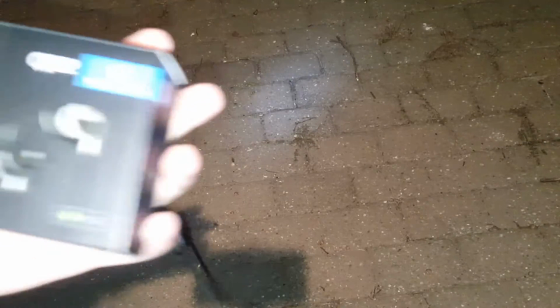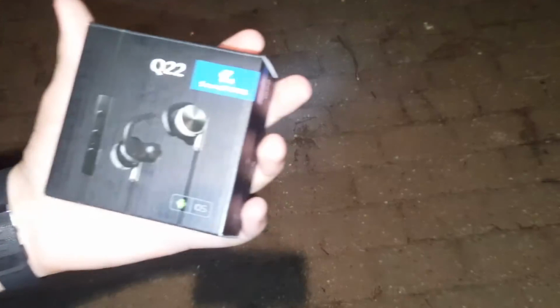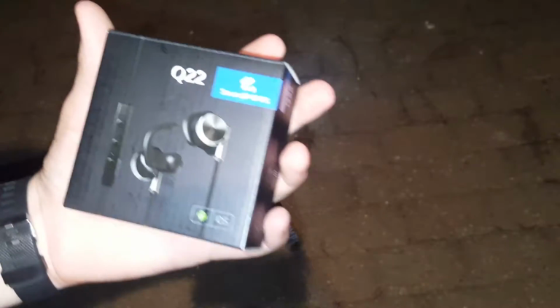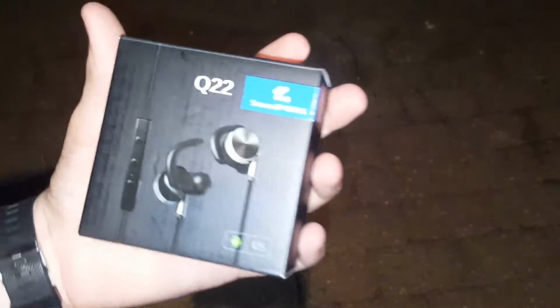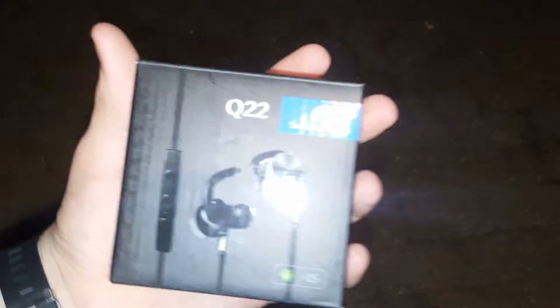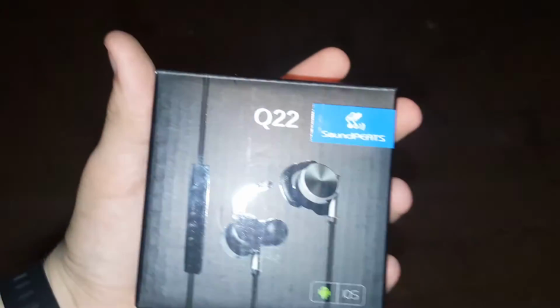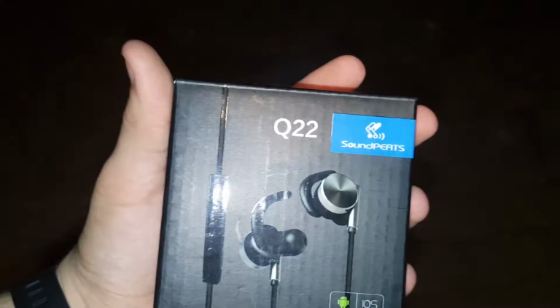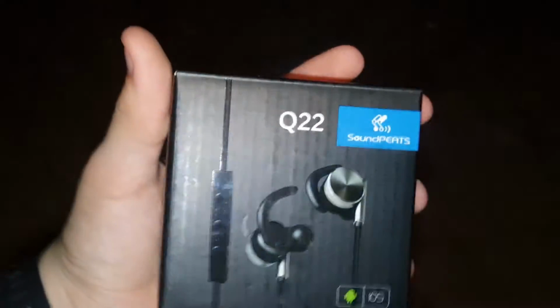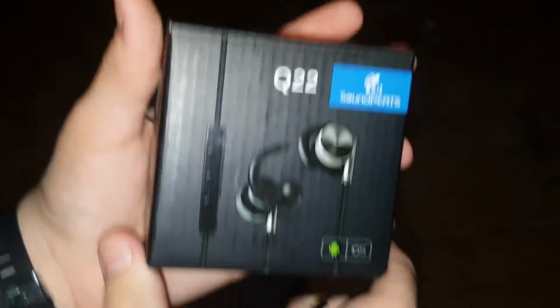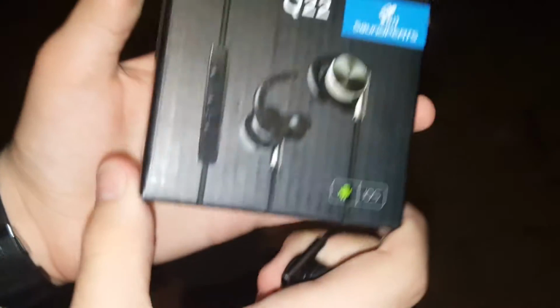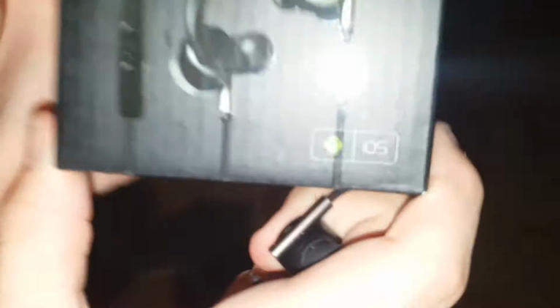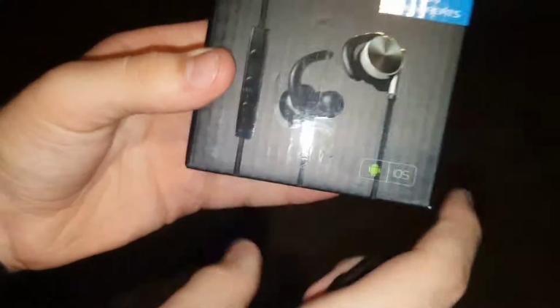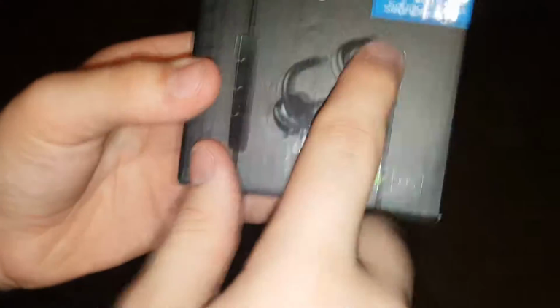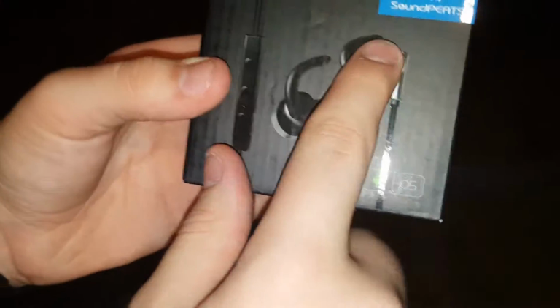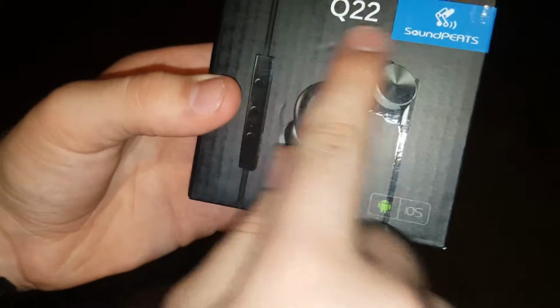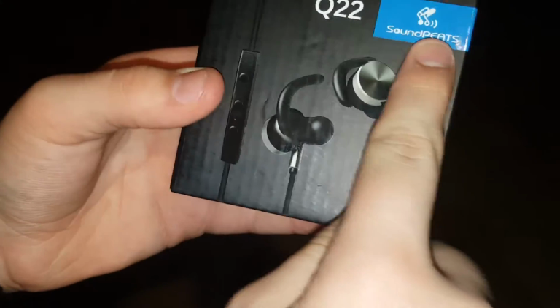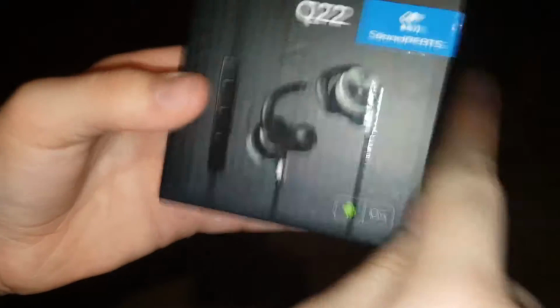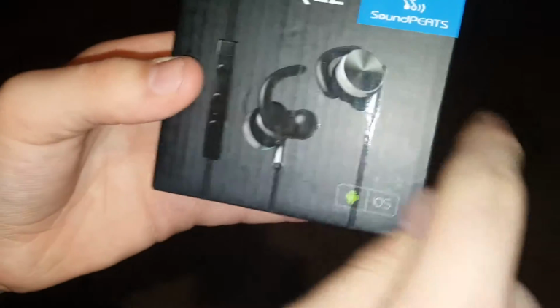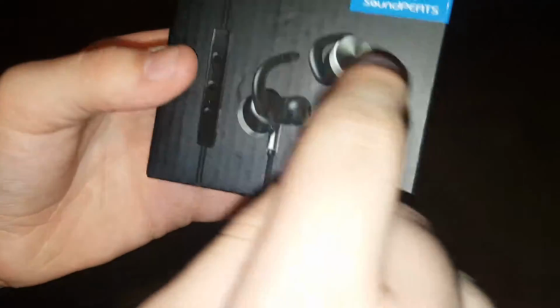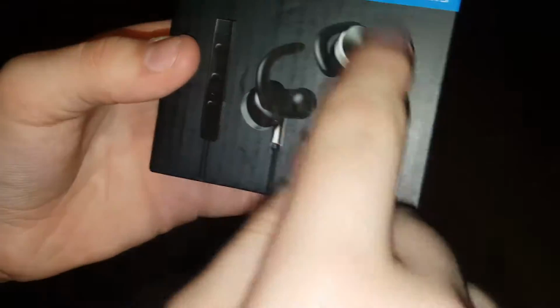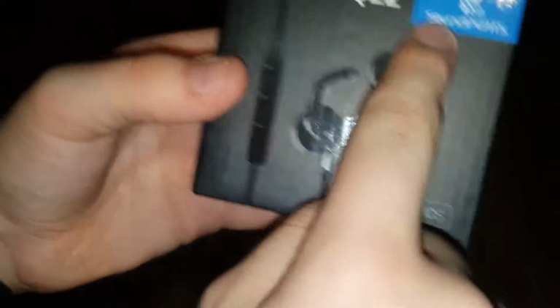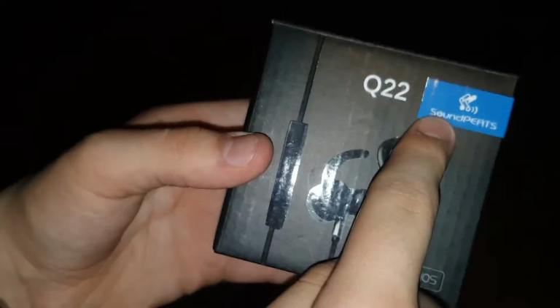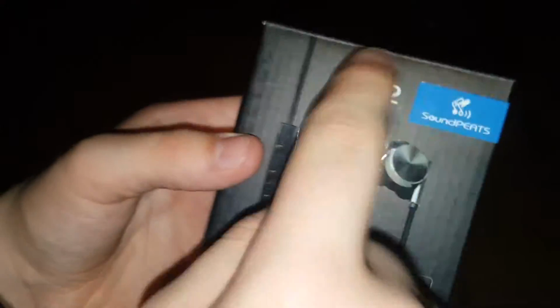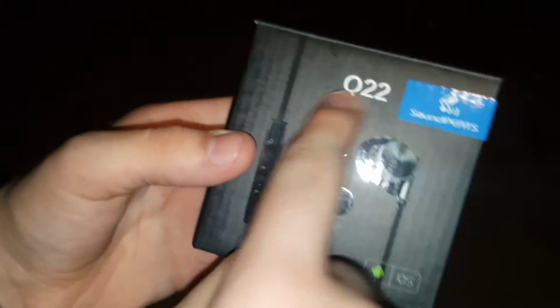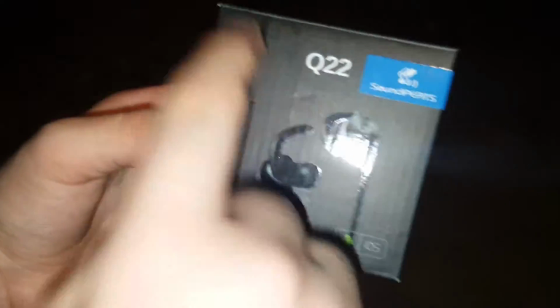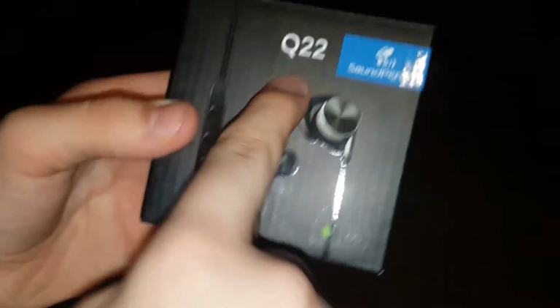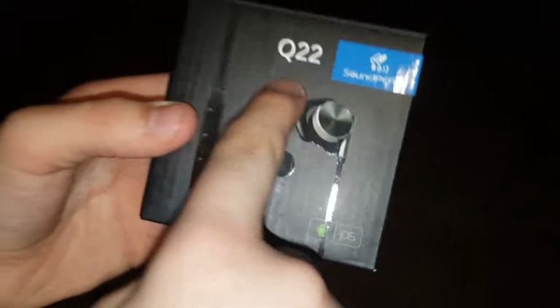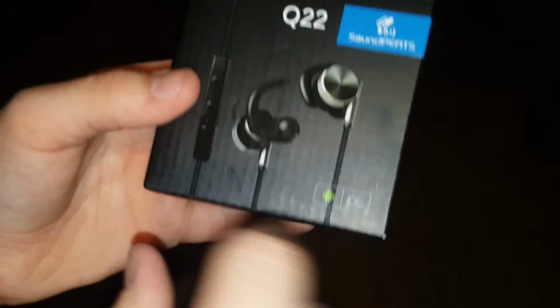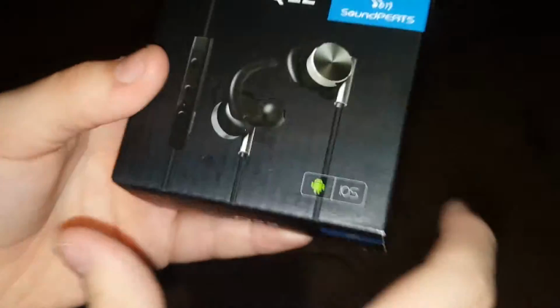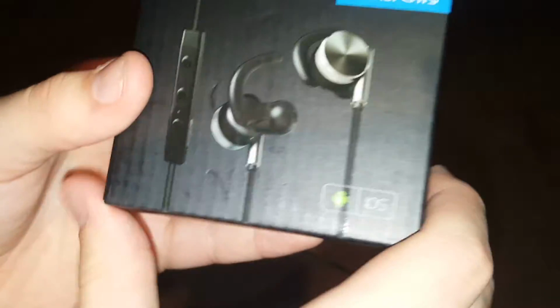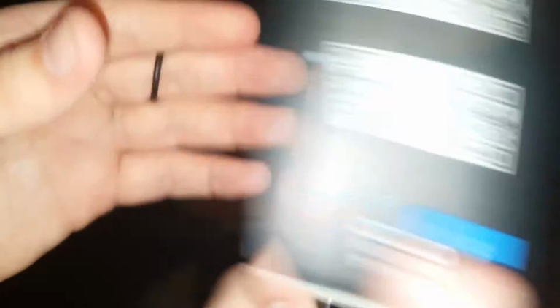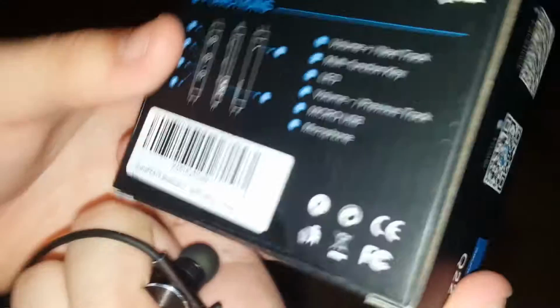What's going on guys, Sky here from TechLiveTek. In this video, we have a review for you guys of the SoundPeats Q22 Bluetooth earphones.